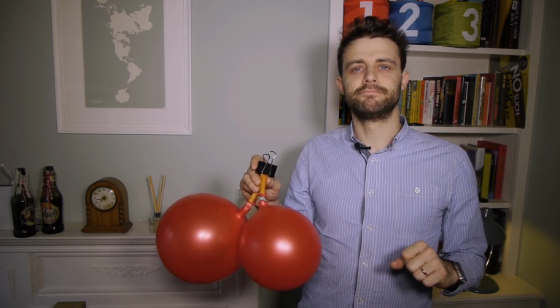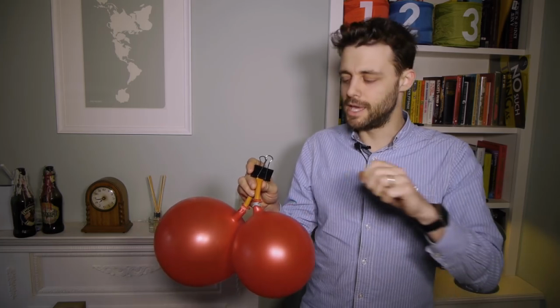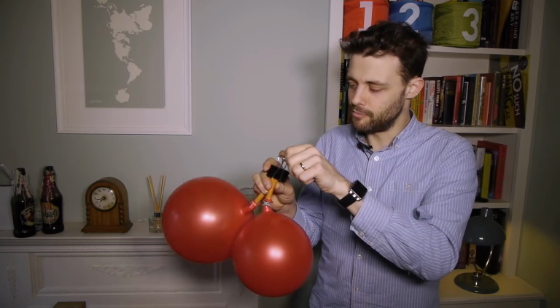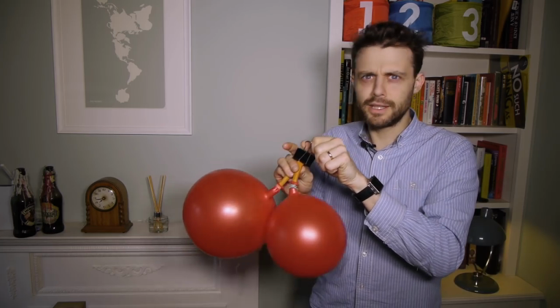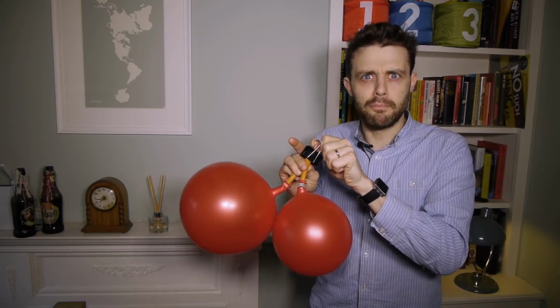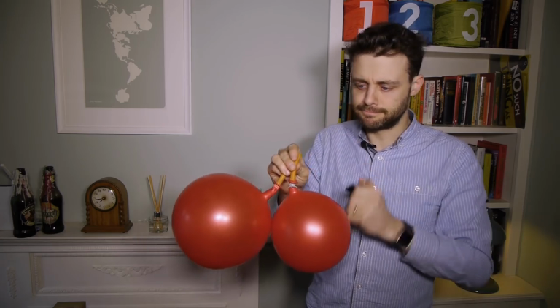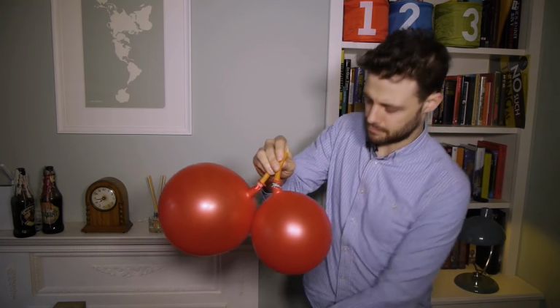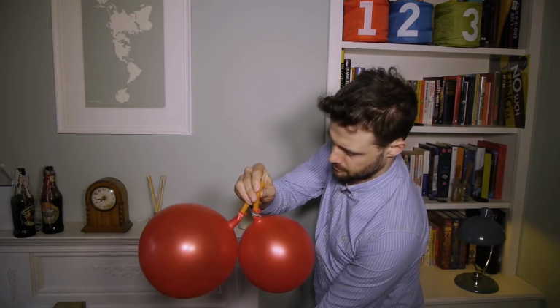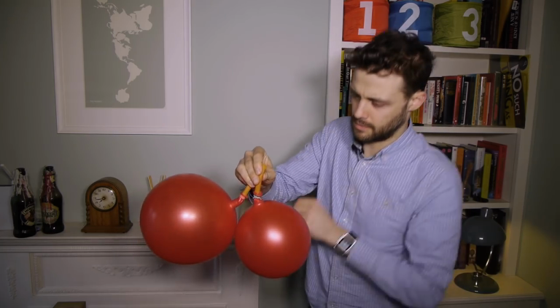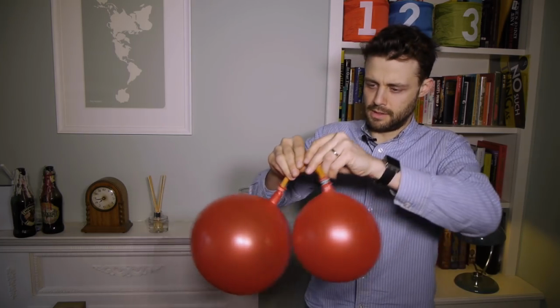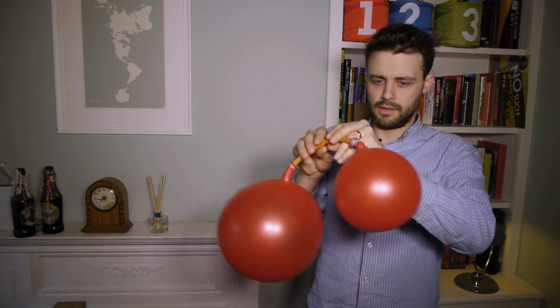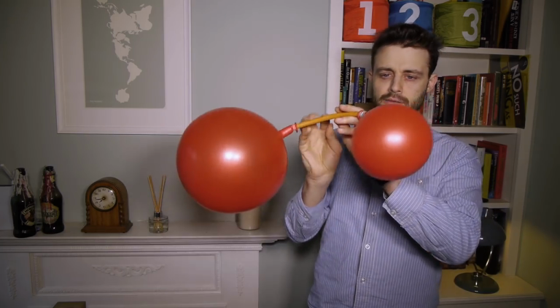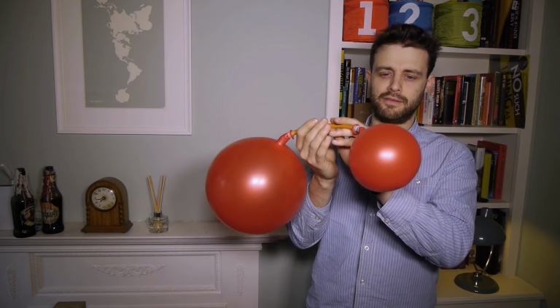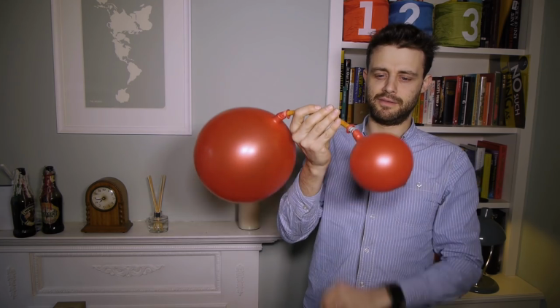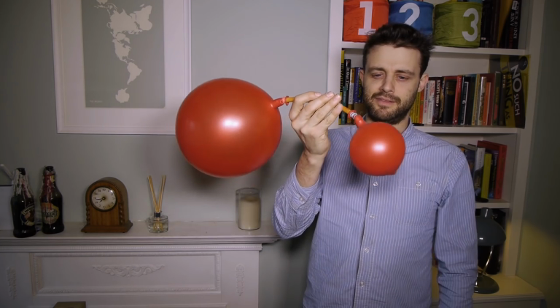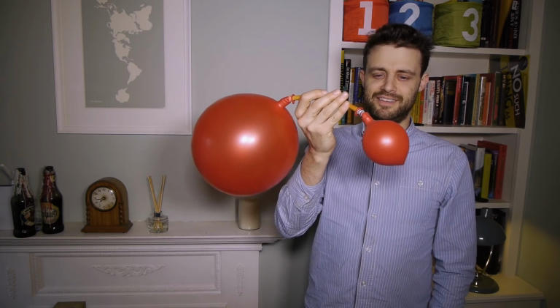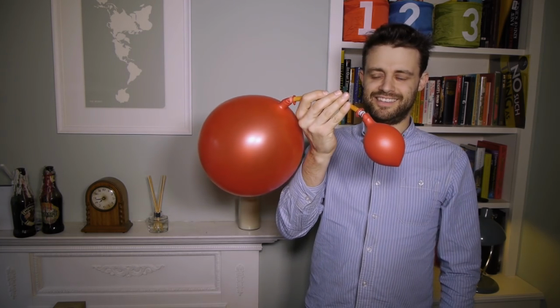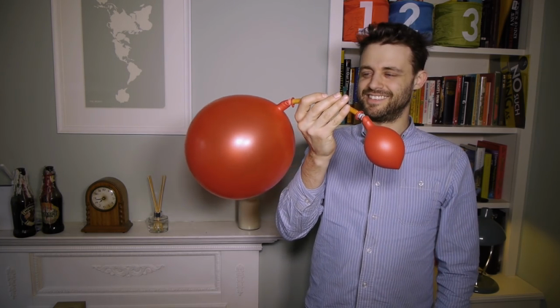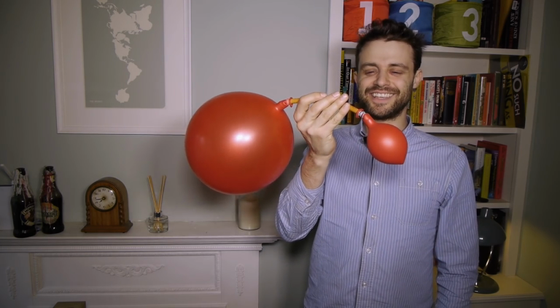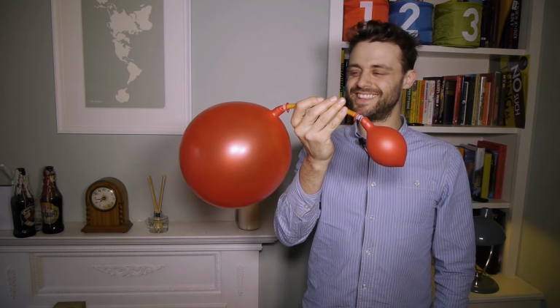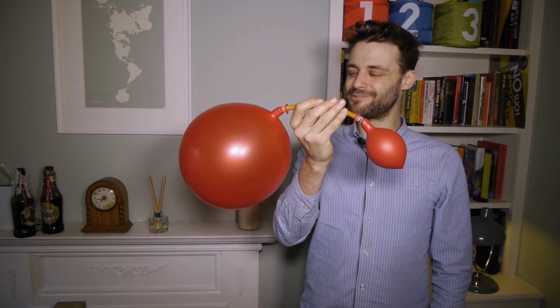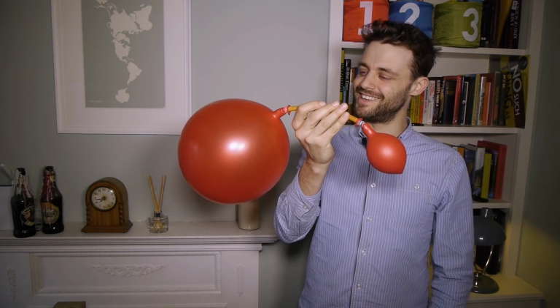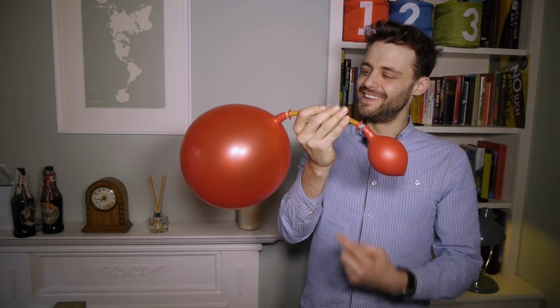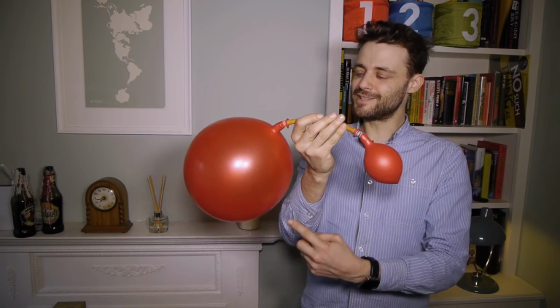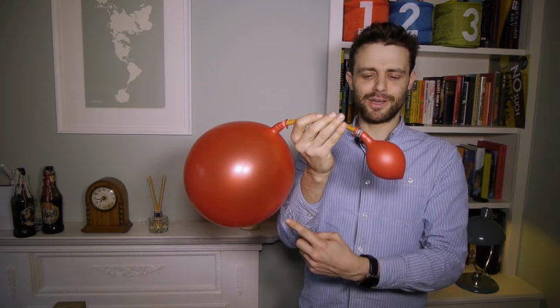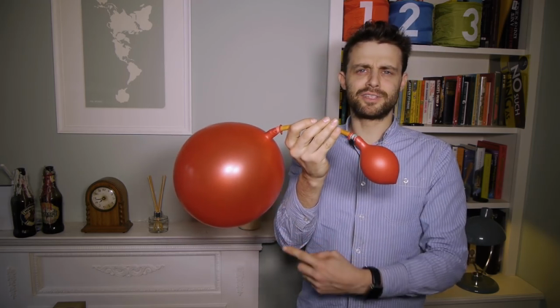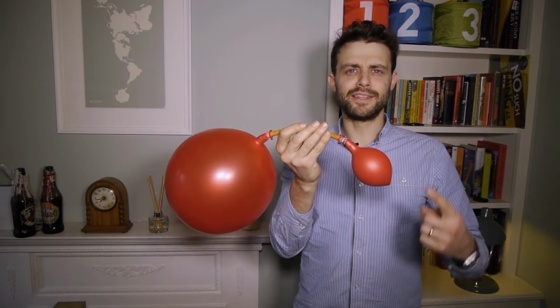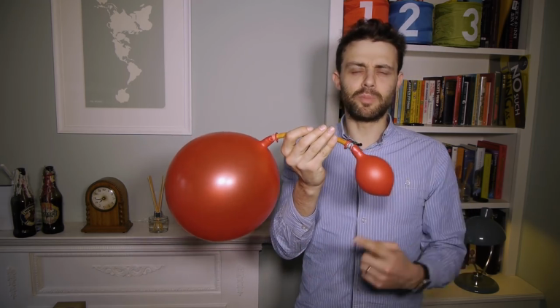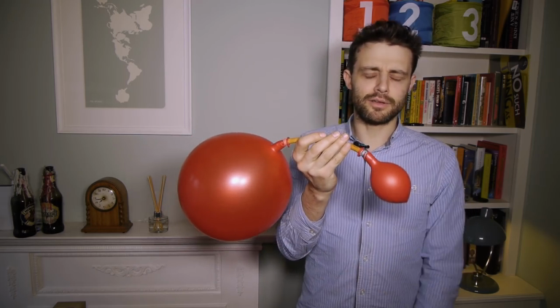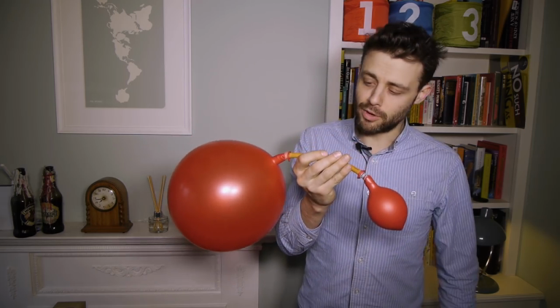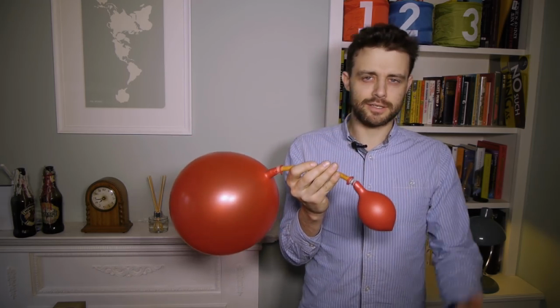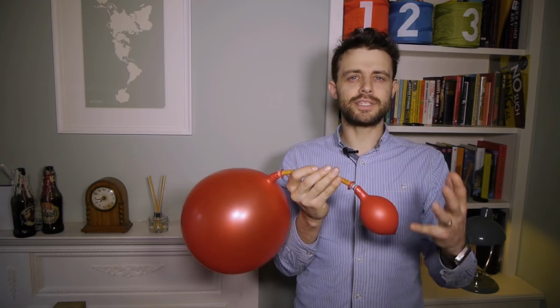Okay, here we go — removing the clamp. The large balloon got larger and the small balloon got smaller, which is option C.